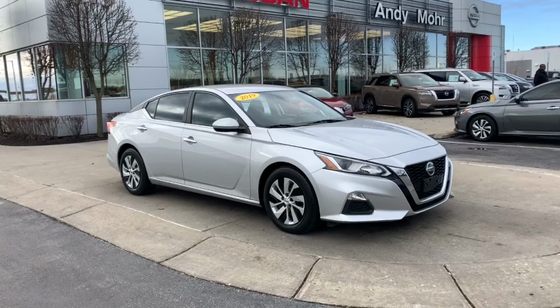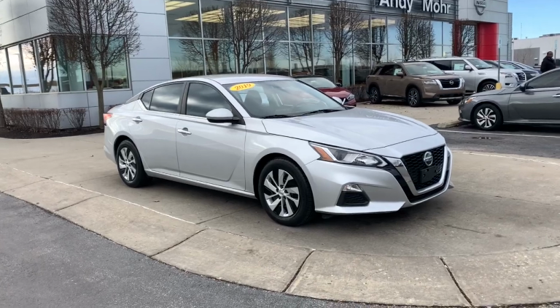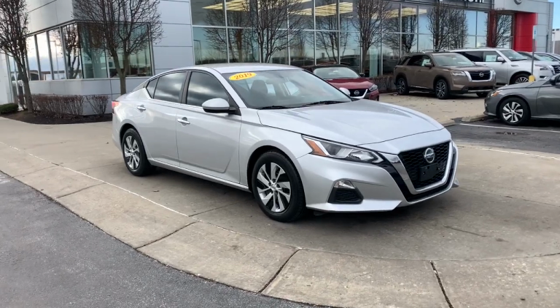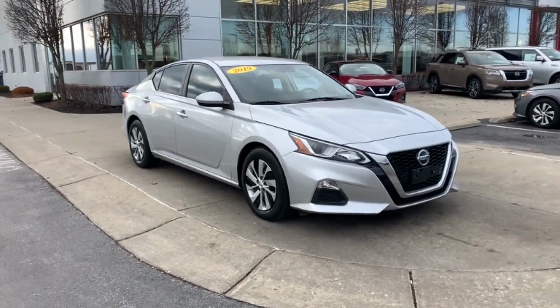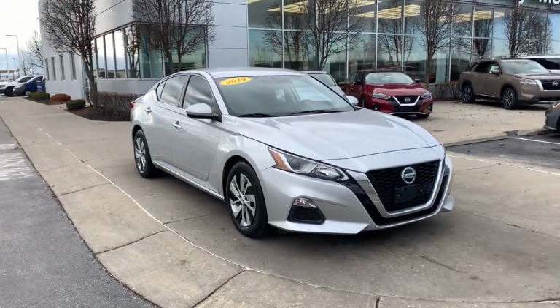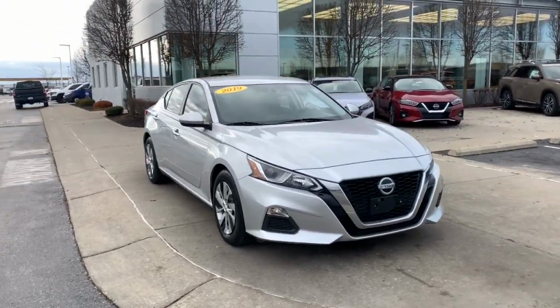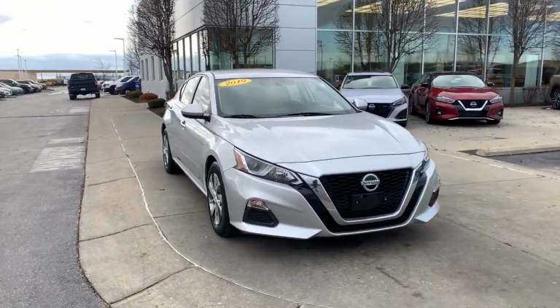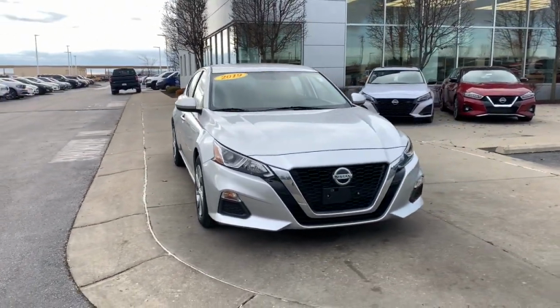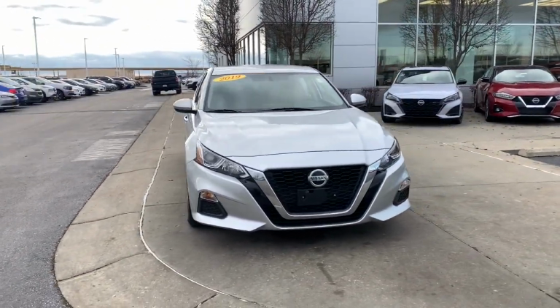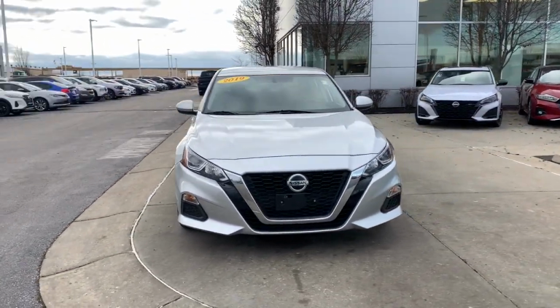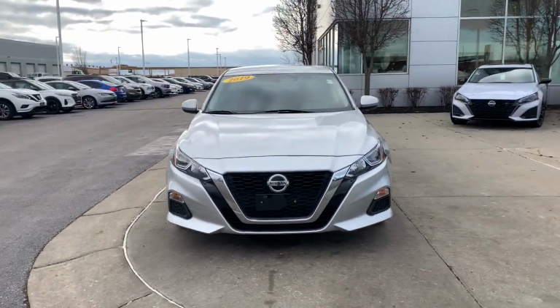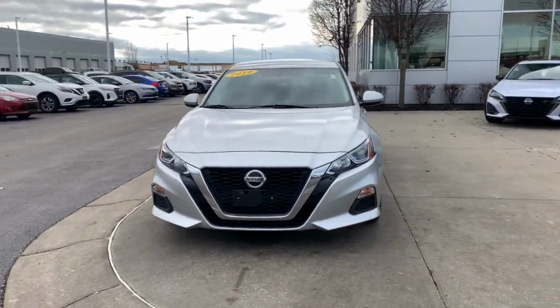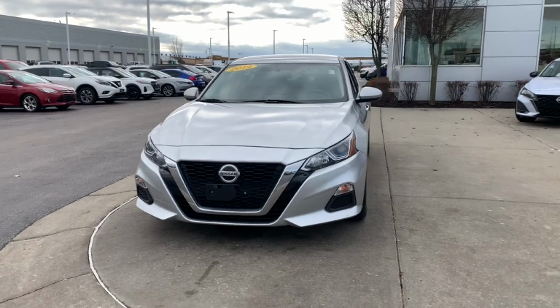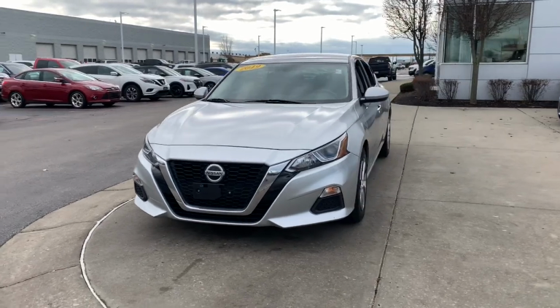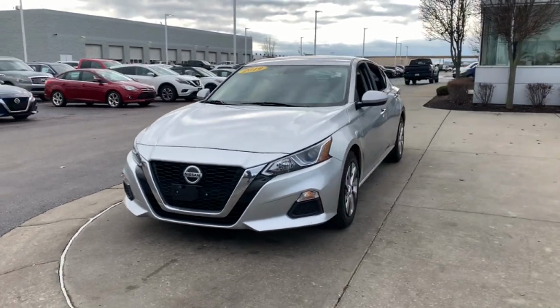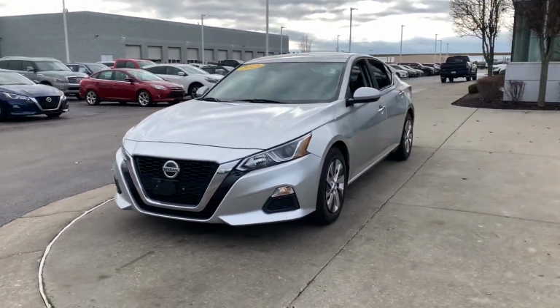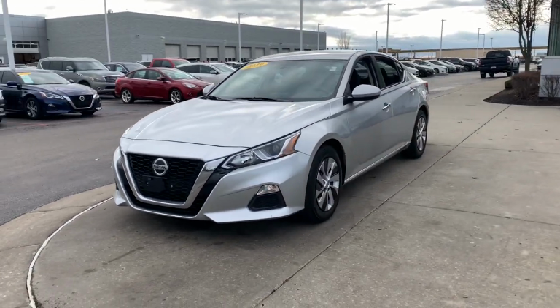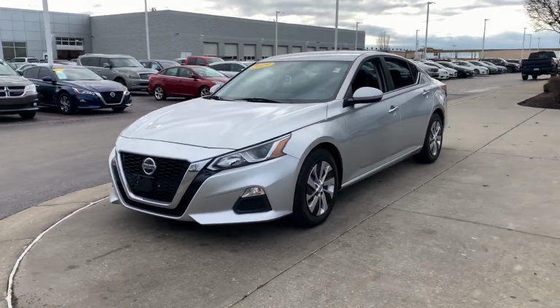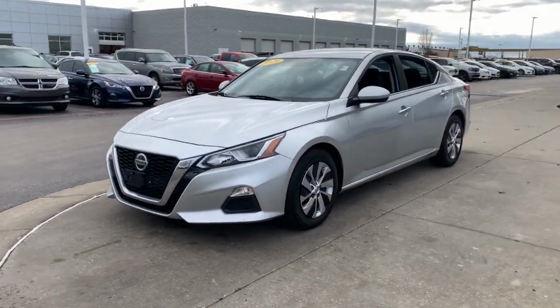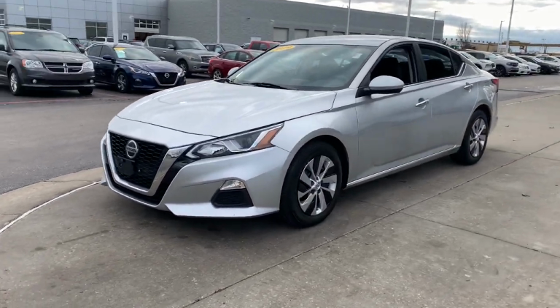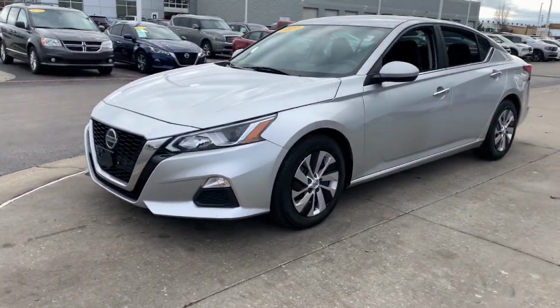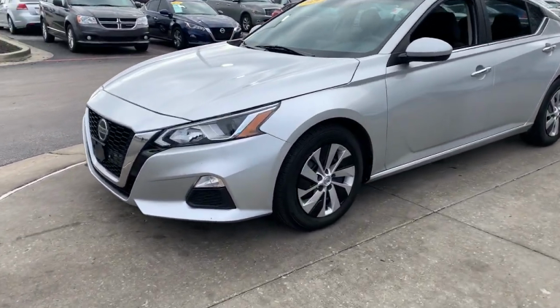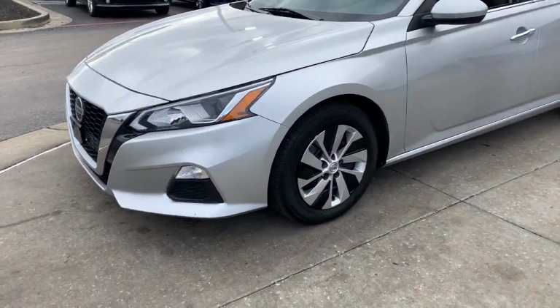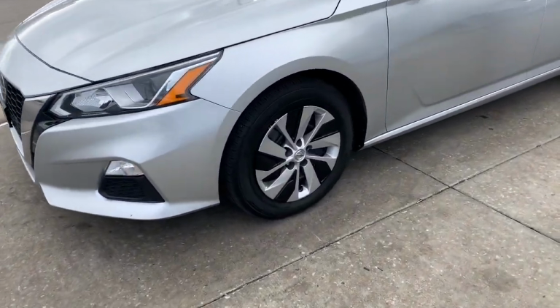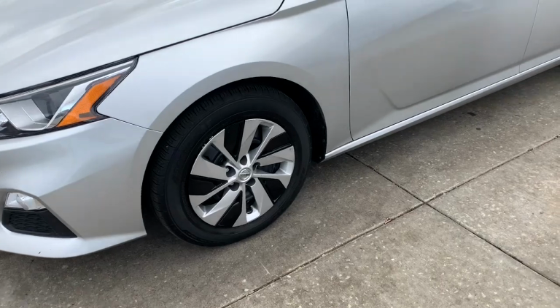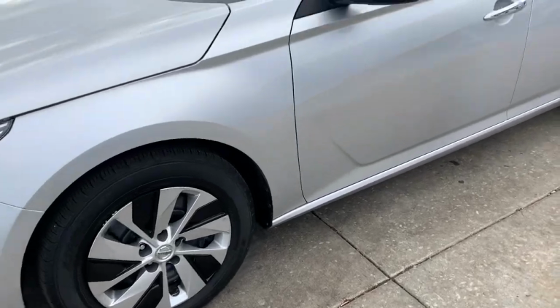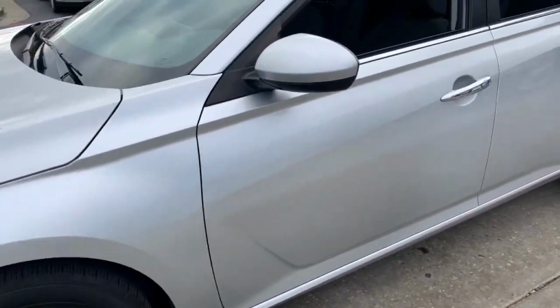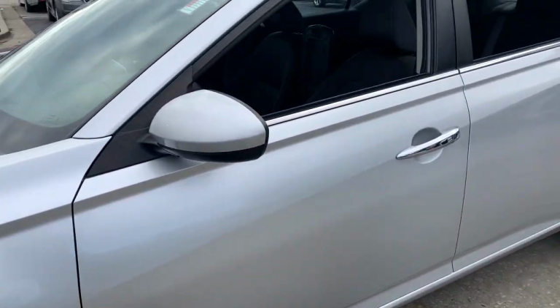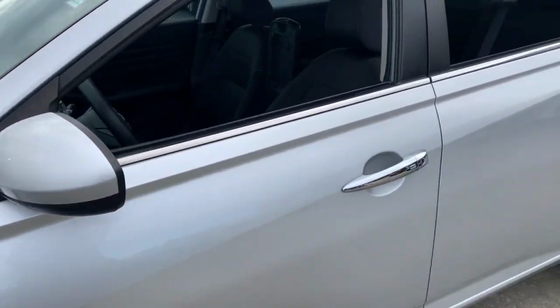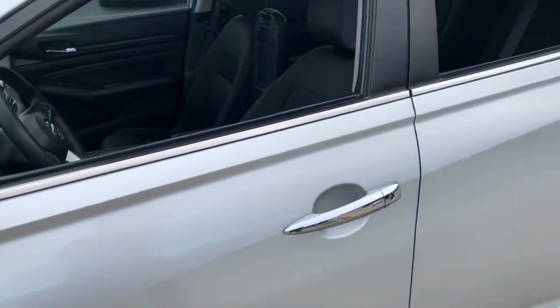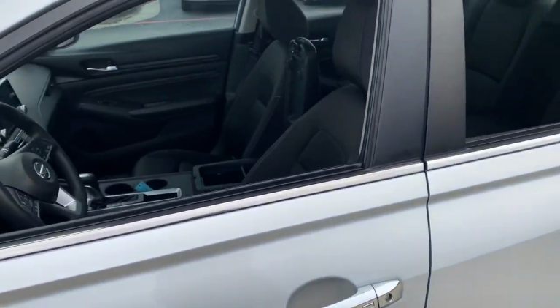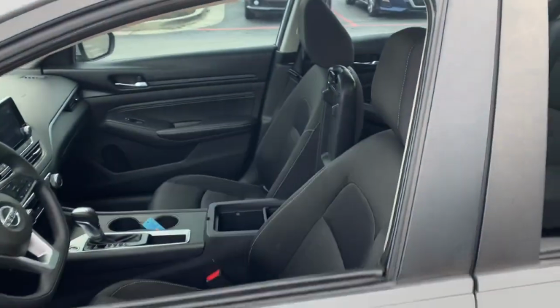You just found the 2019 Nissan Altima. With less than 90,000 miles on the odometer, this vehicle provides excellent value. This well-equipped Altima delivers big on style and substance.